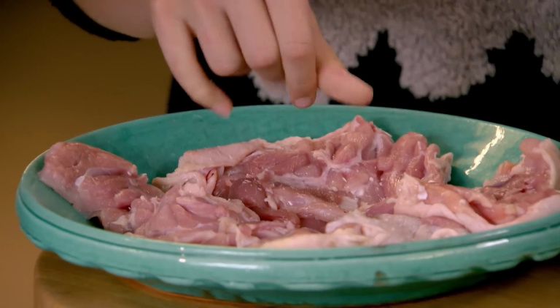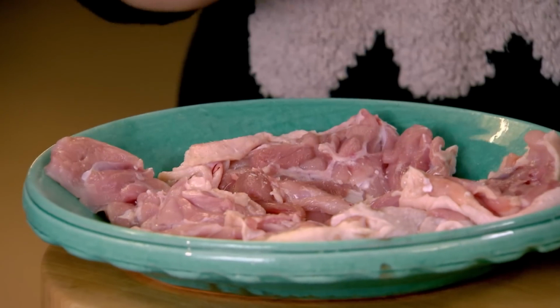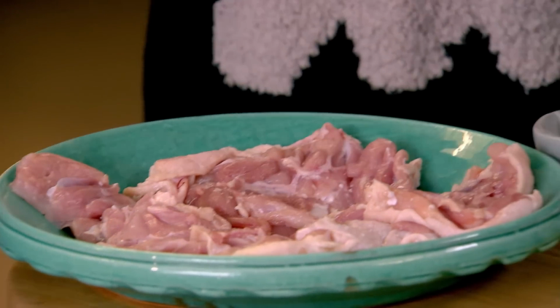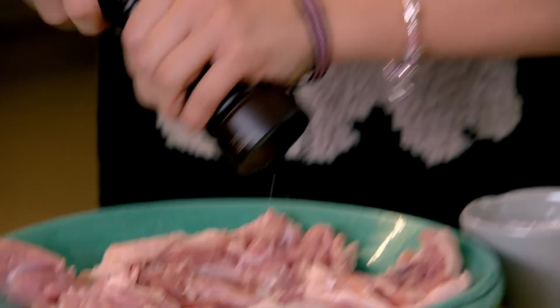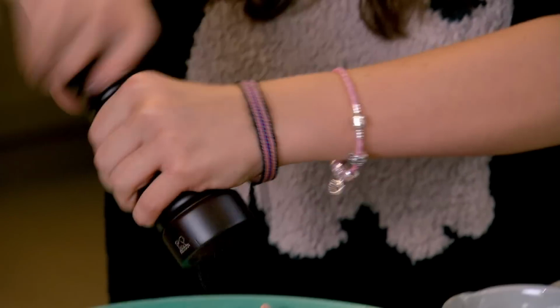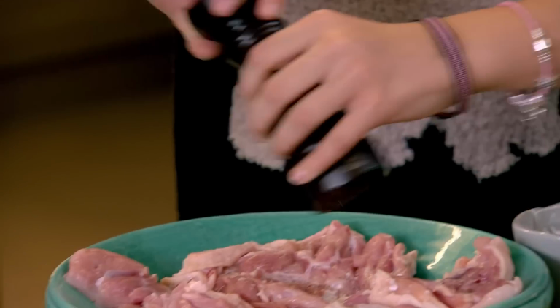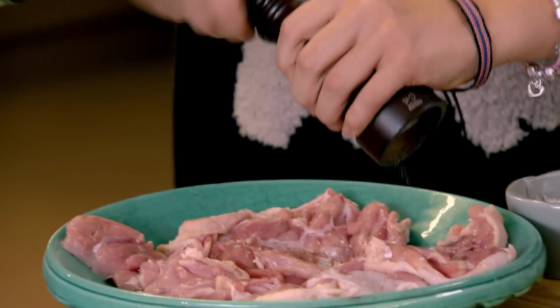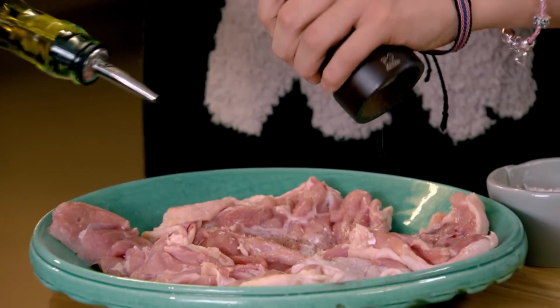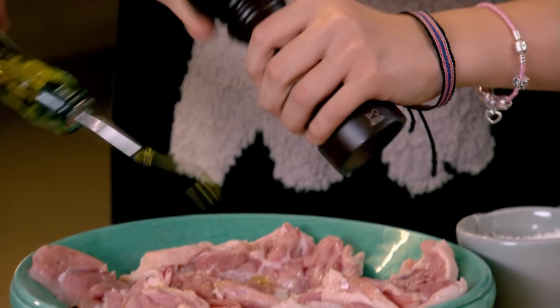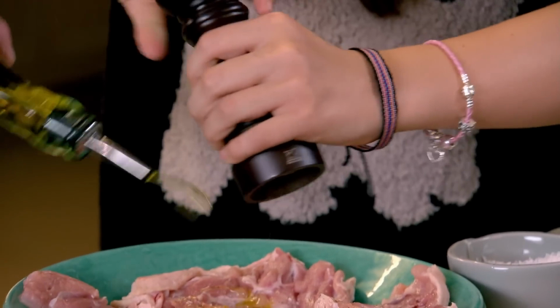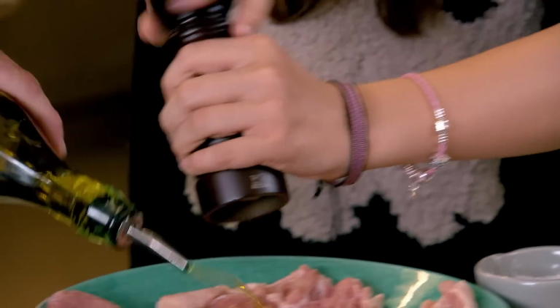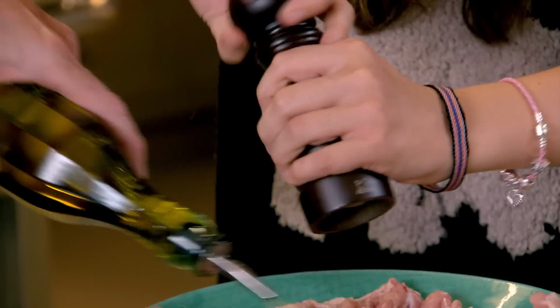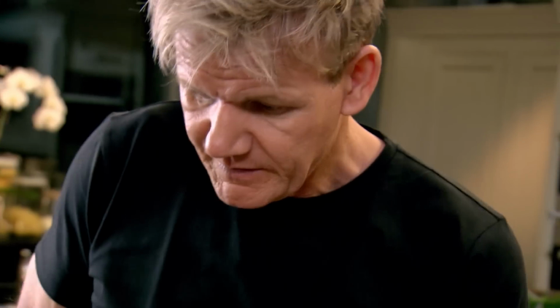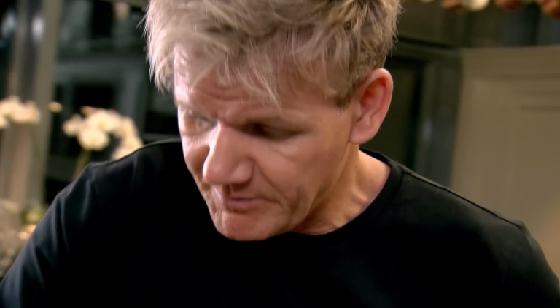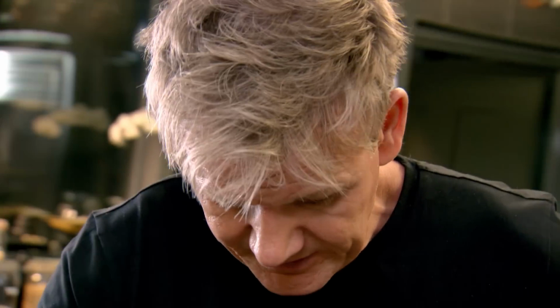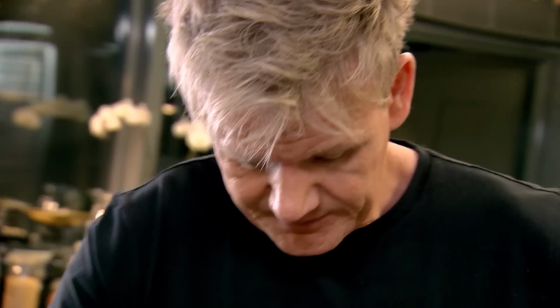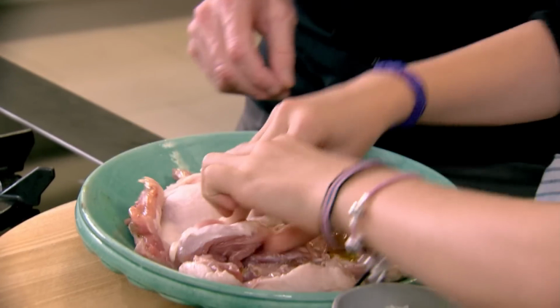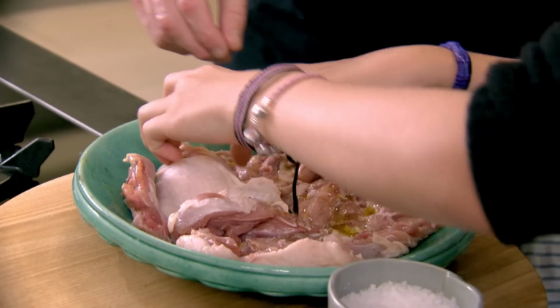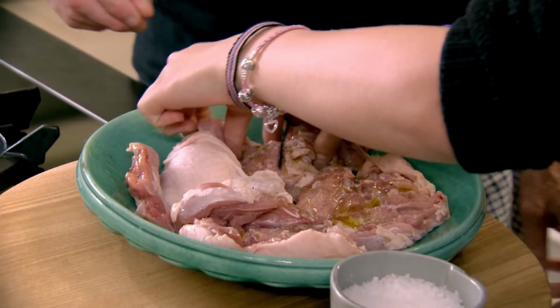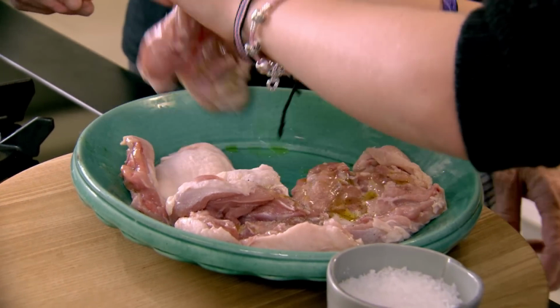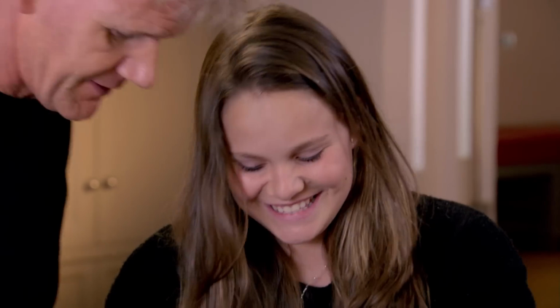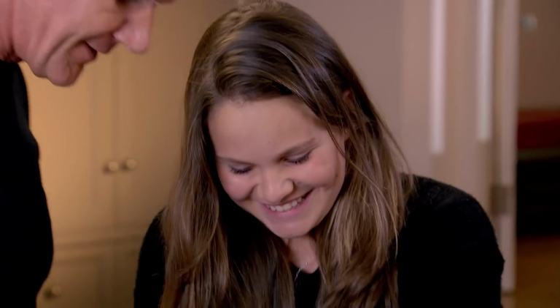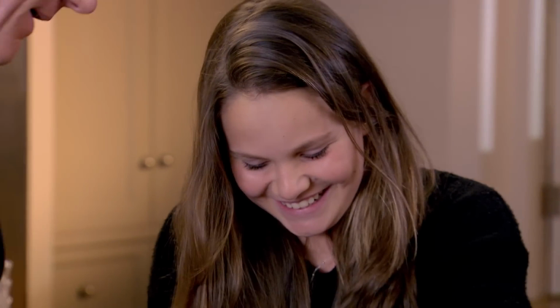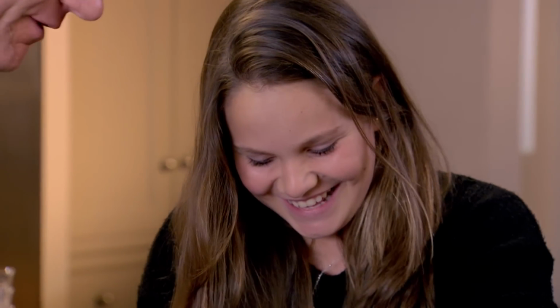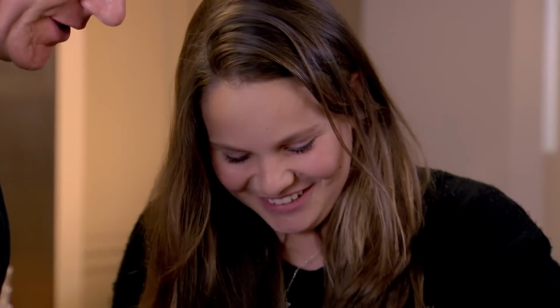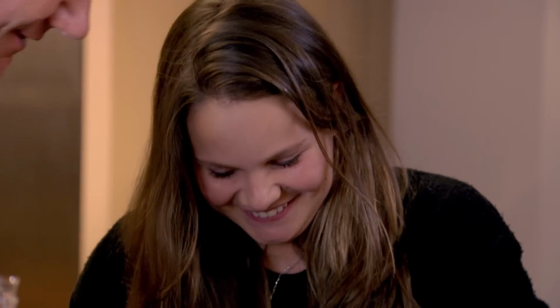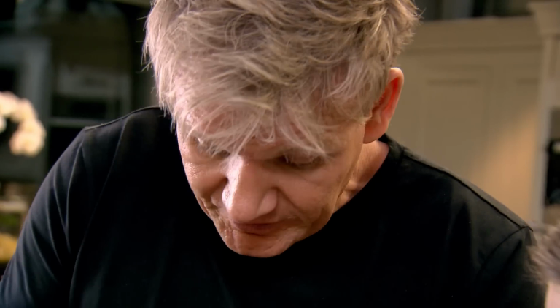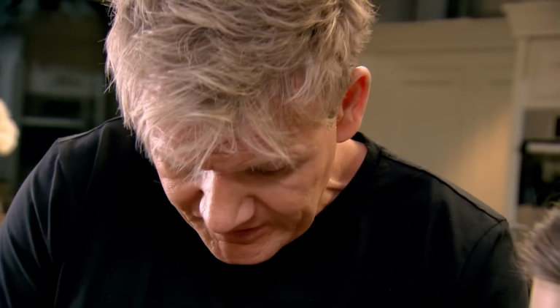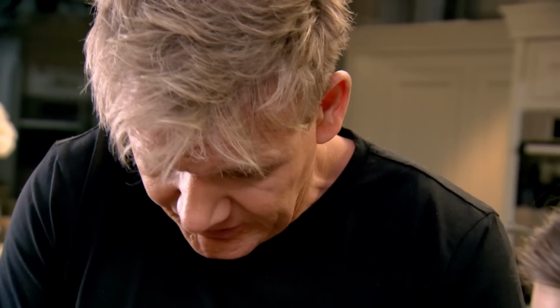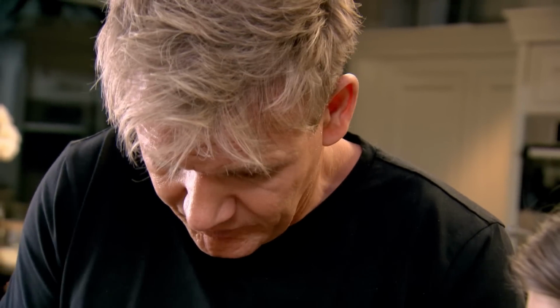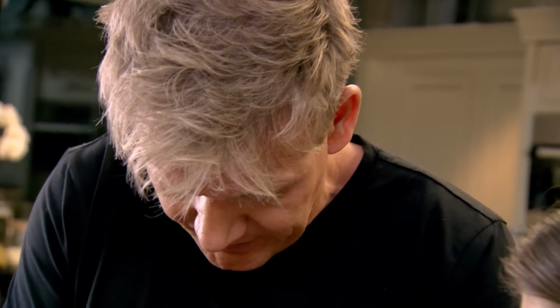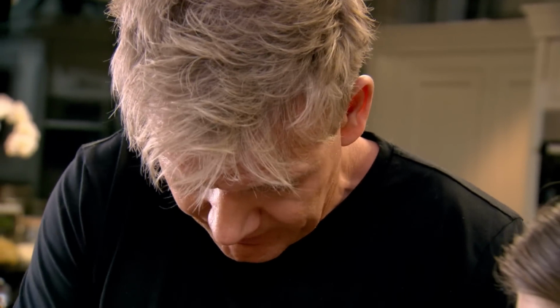Season with a nice salt, pepper, olive oil, then turn them over. Come on, get your hands in there. Don't worry about your nails. There's no bones in there, so the chicken will cook really quickly.